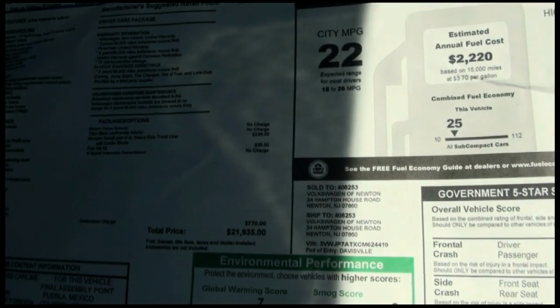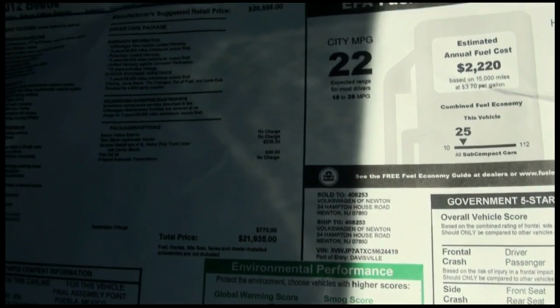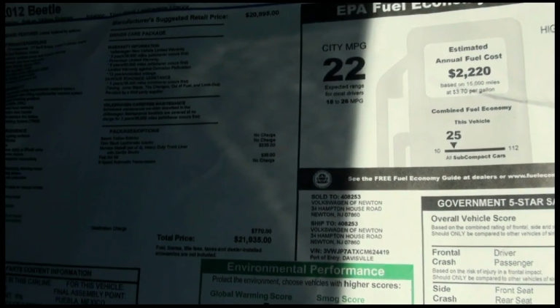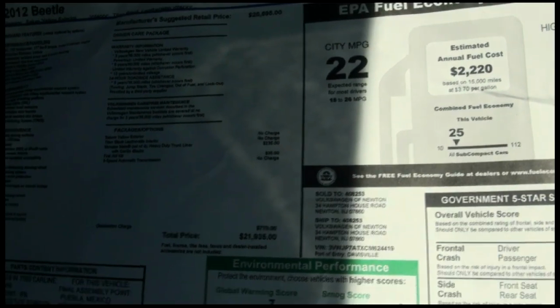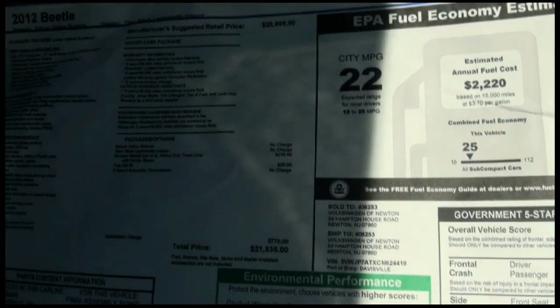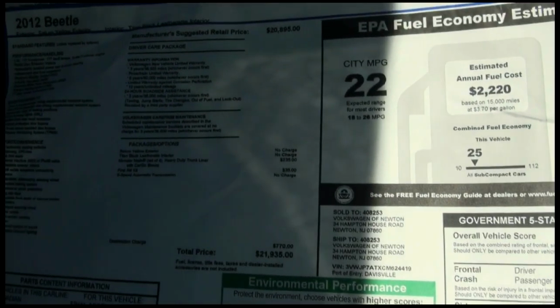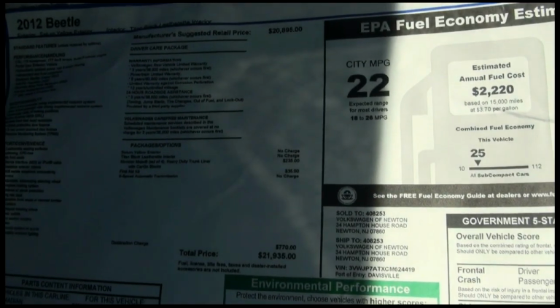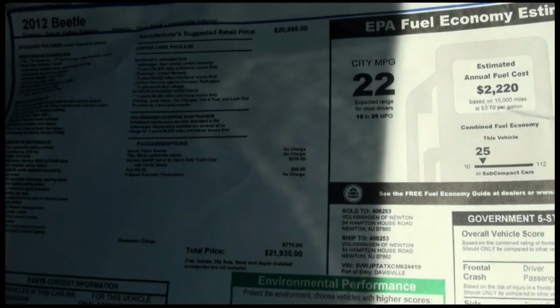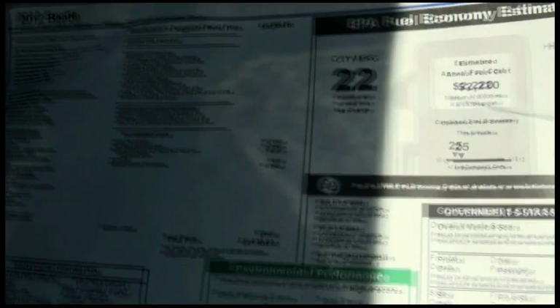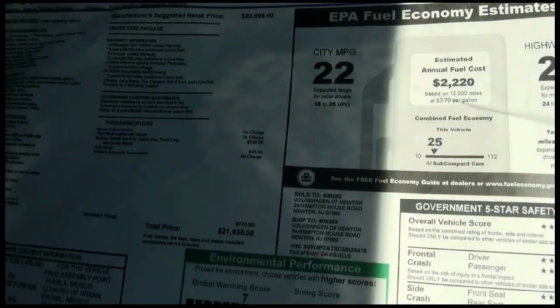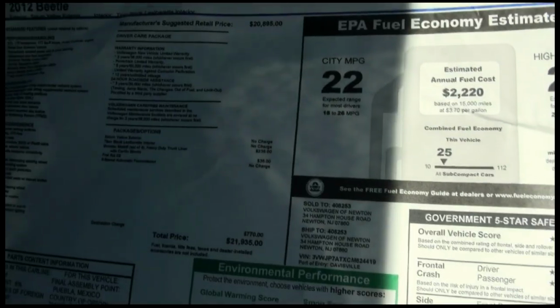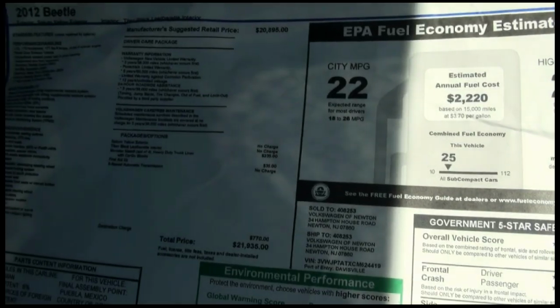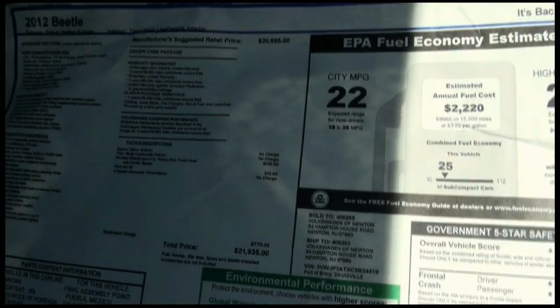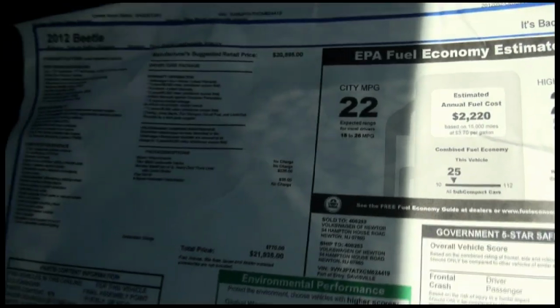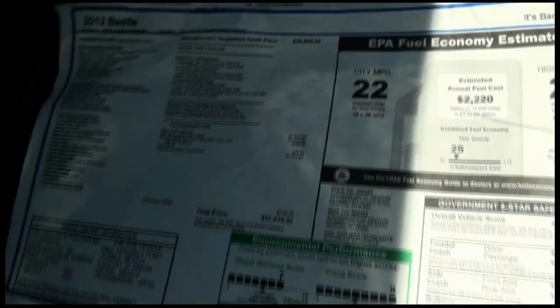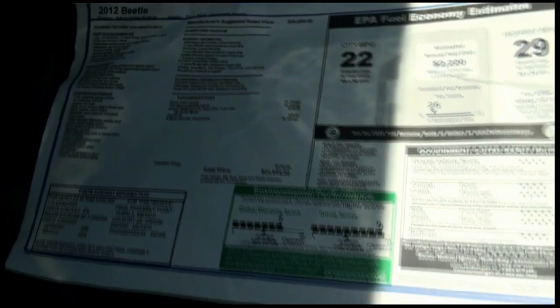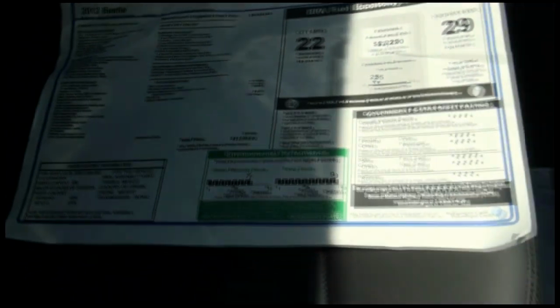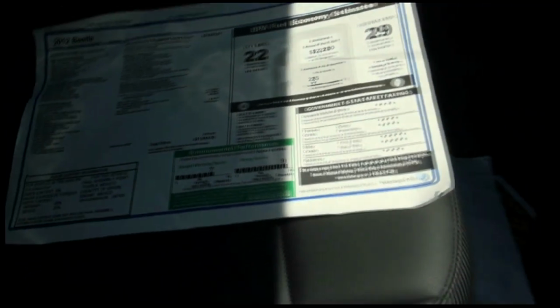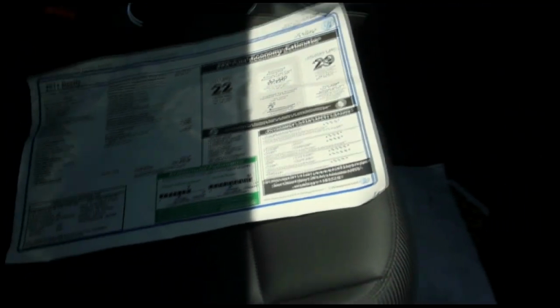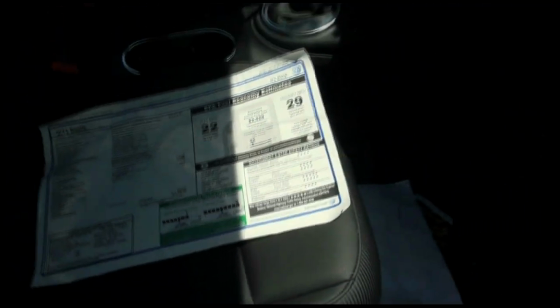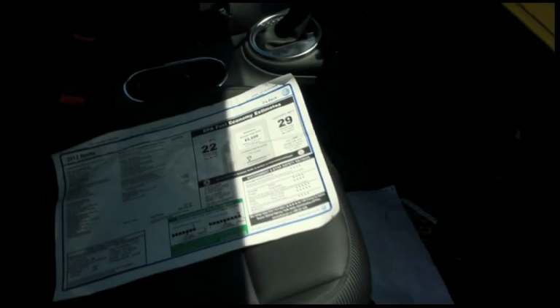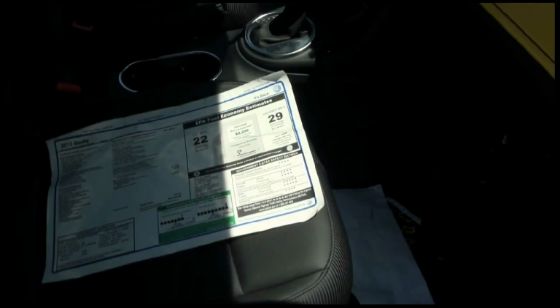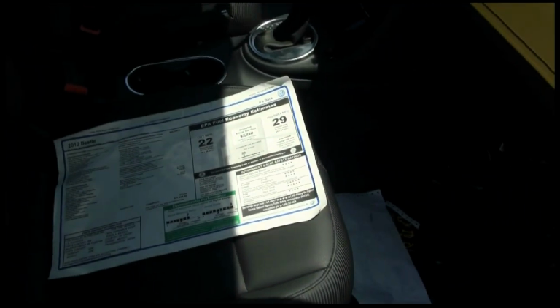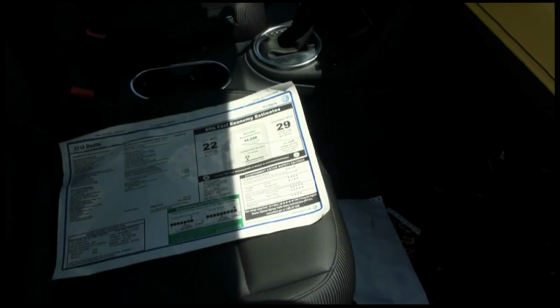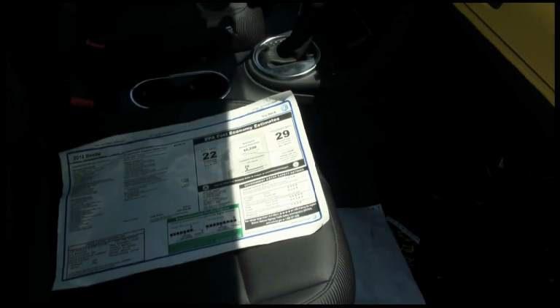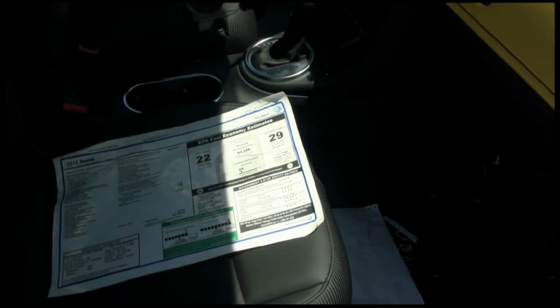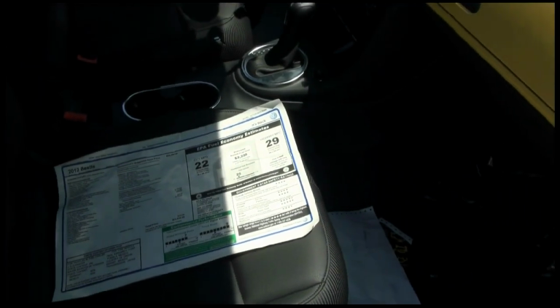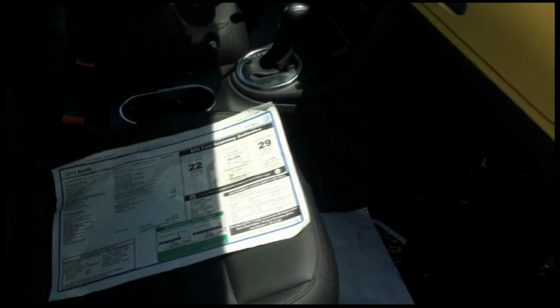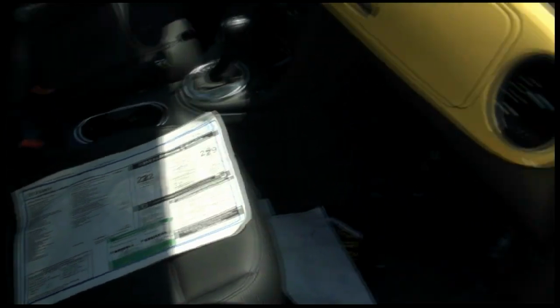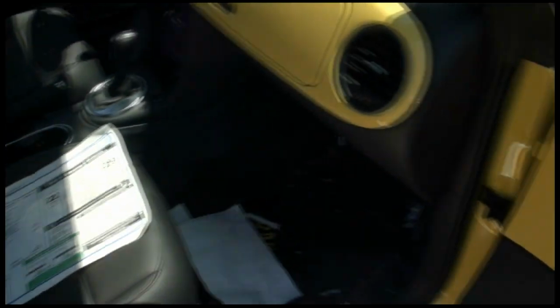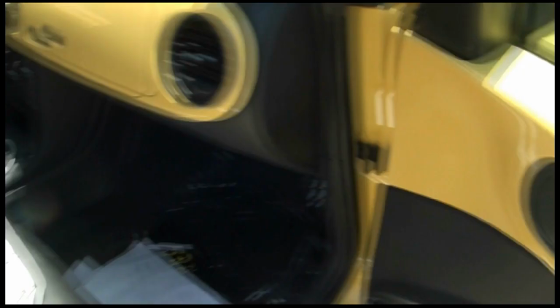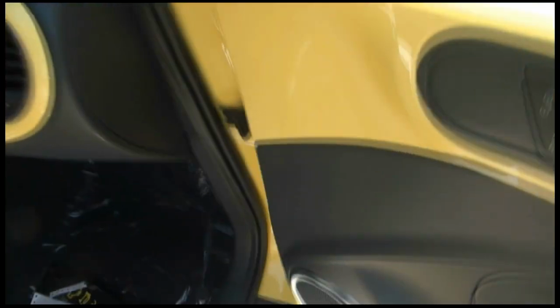You have a first aid kit with this one, monster mats, and this is called Saturn yellow interior. This one gets good gas mileage too — 22 to 29 miles to the gallon.